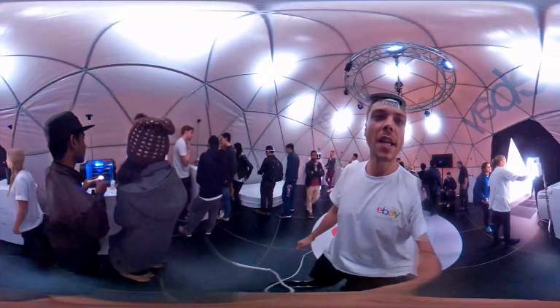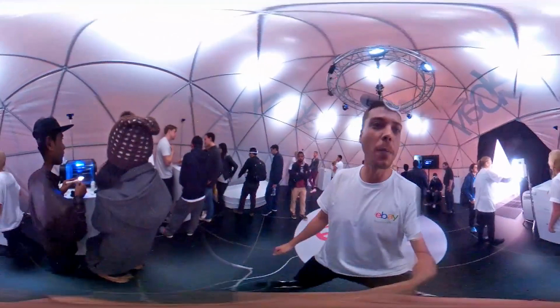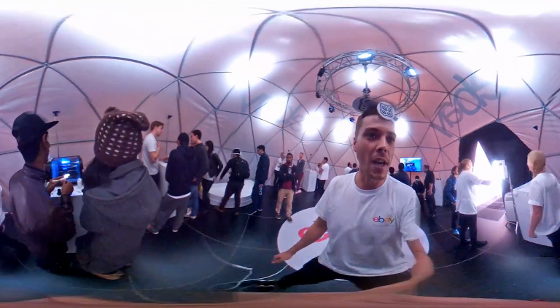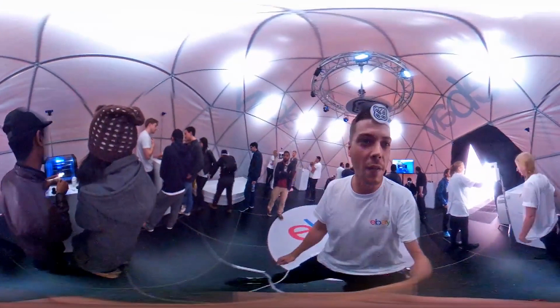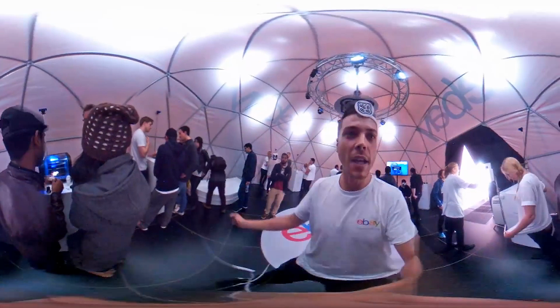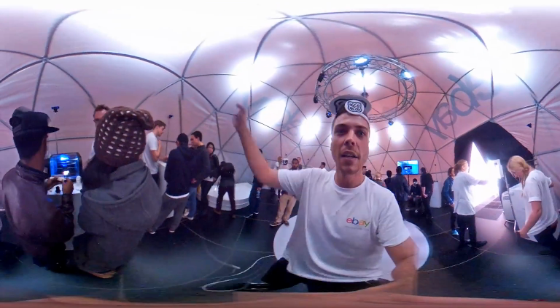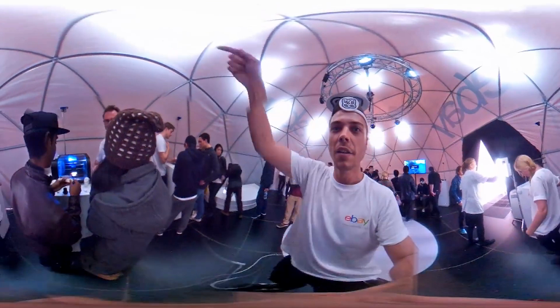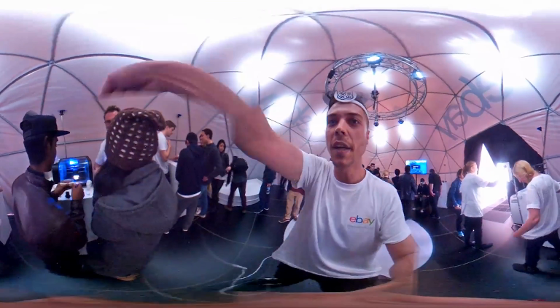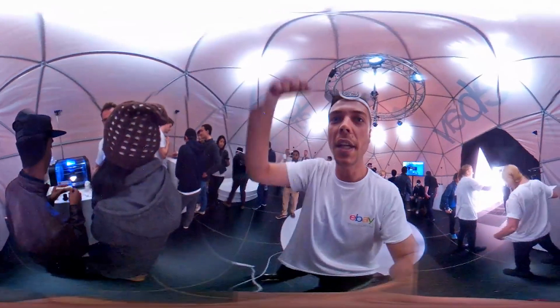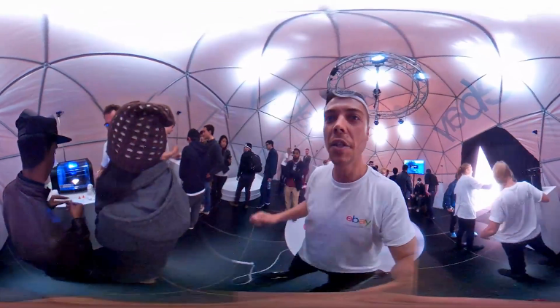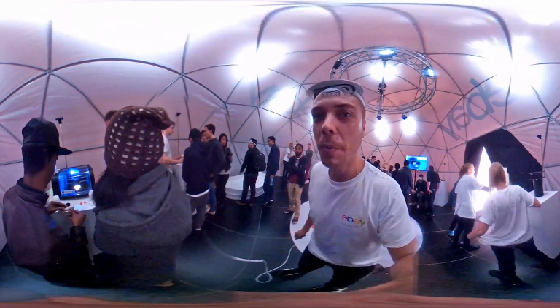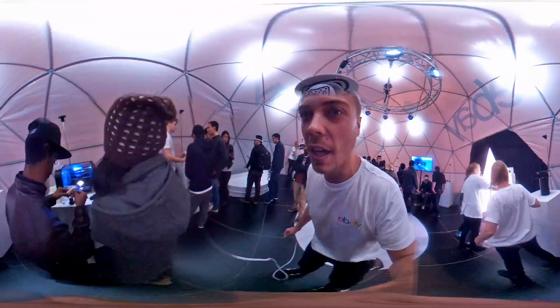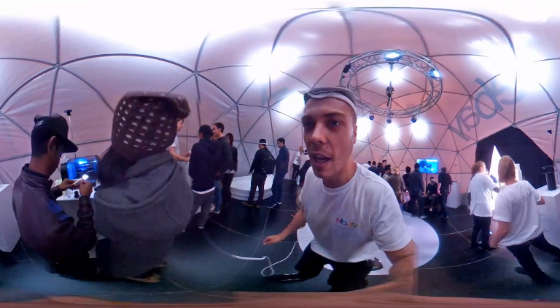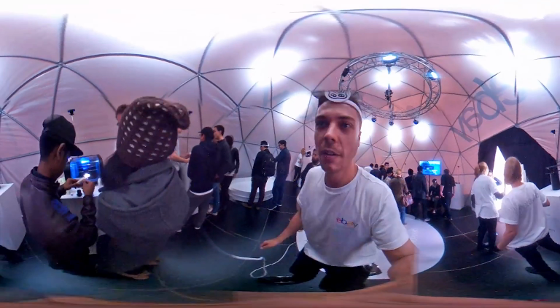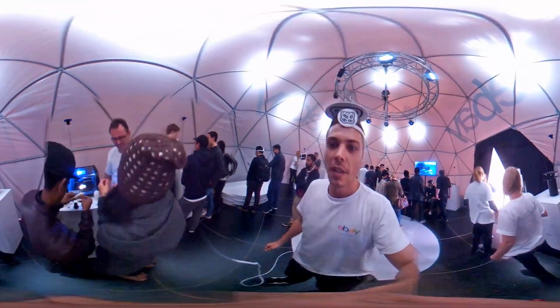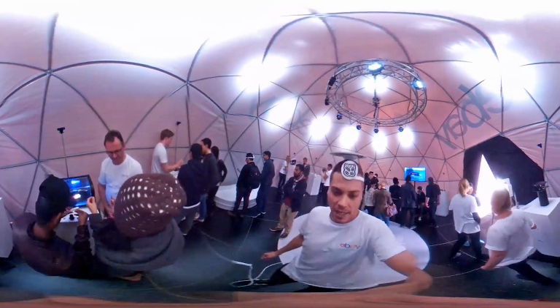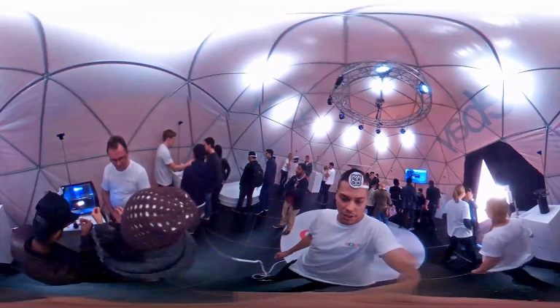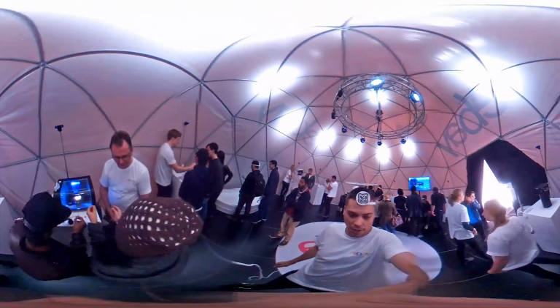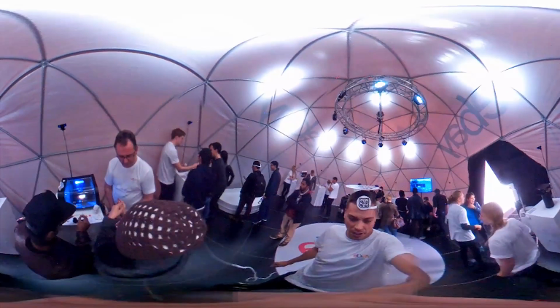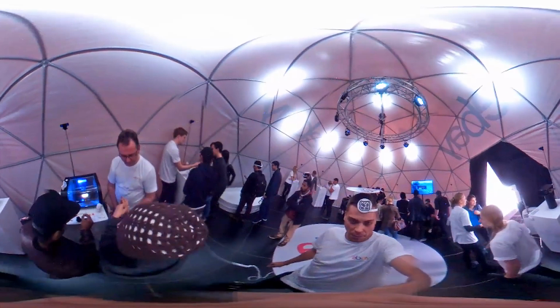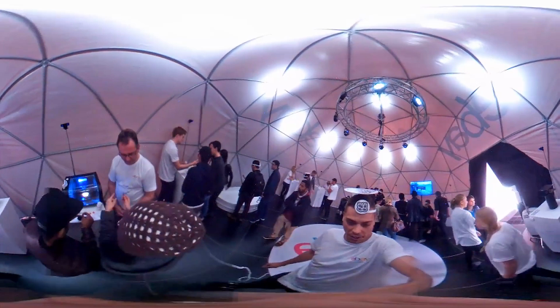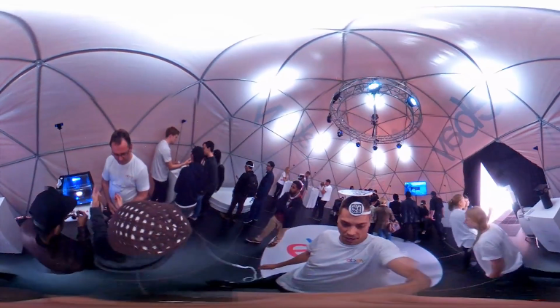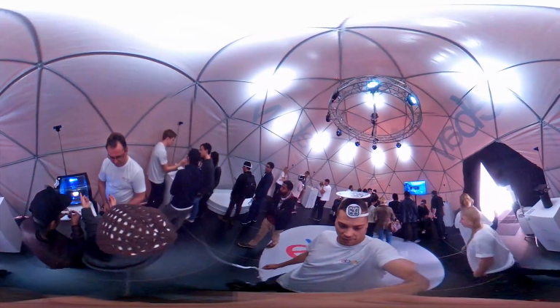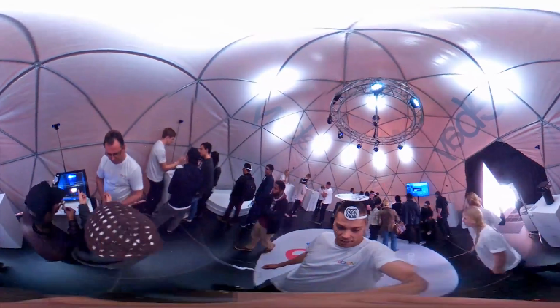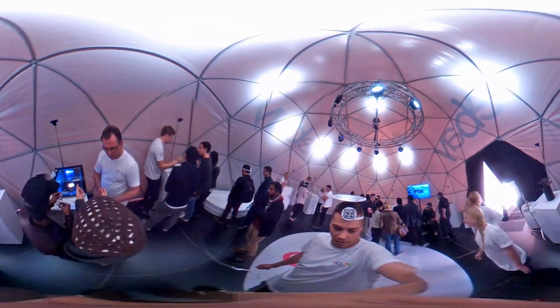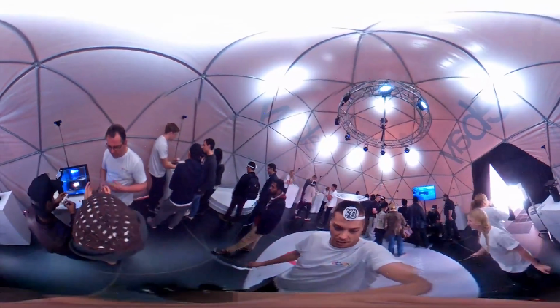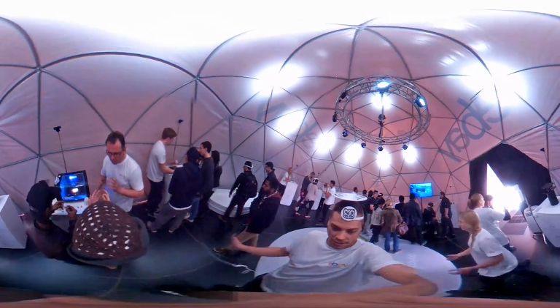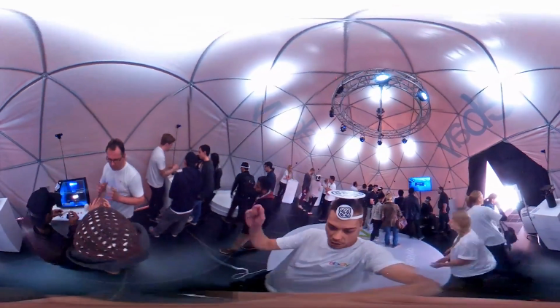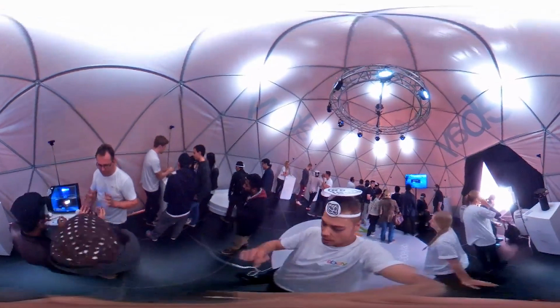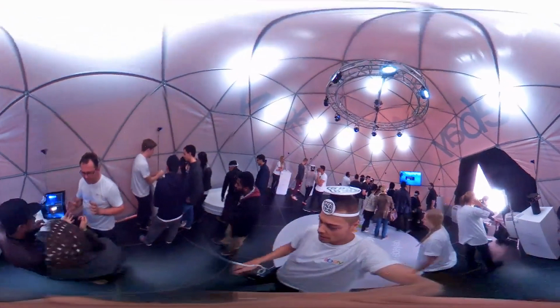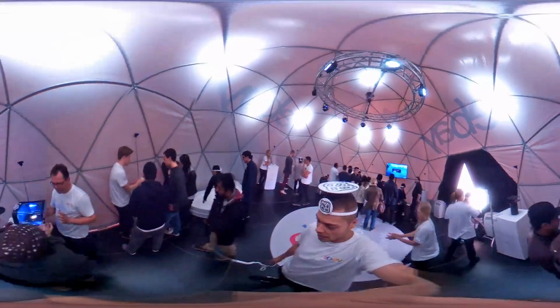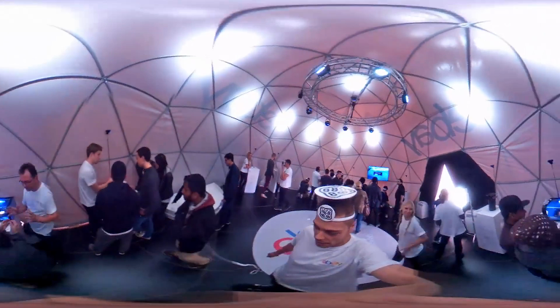Next up we have a 3D digital printer — next generation in printing, I have to say. That's a hot product here today.